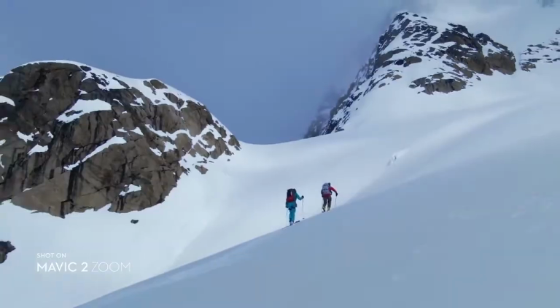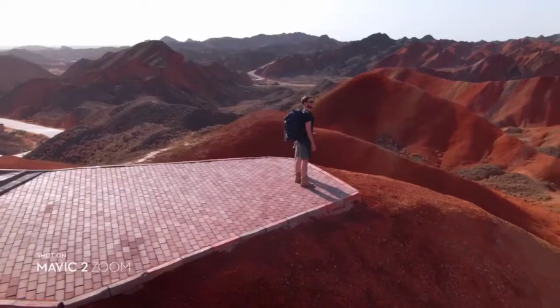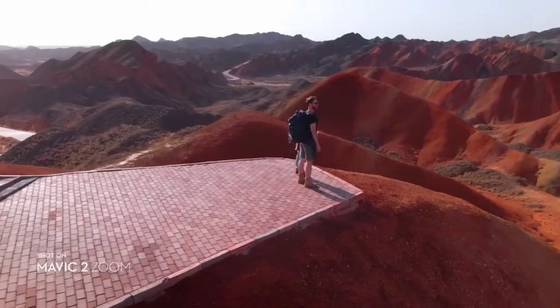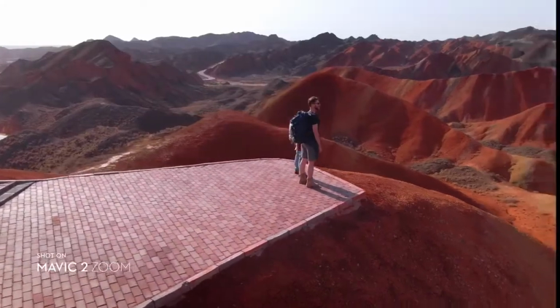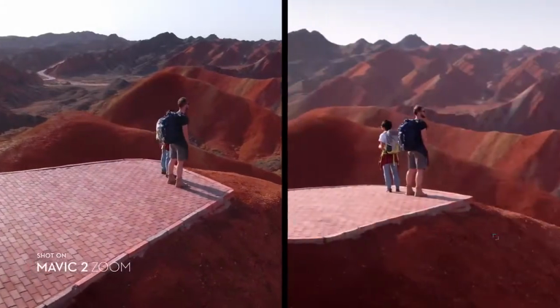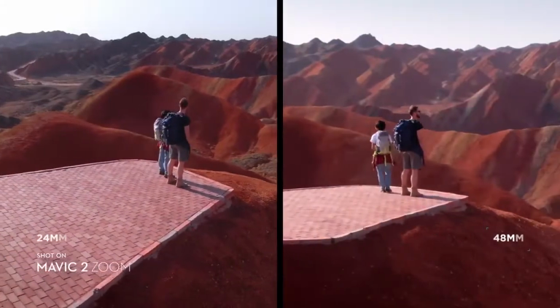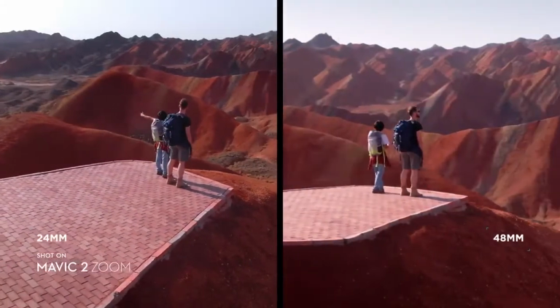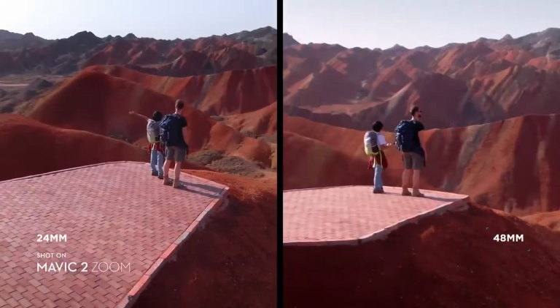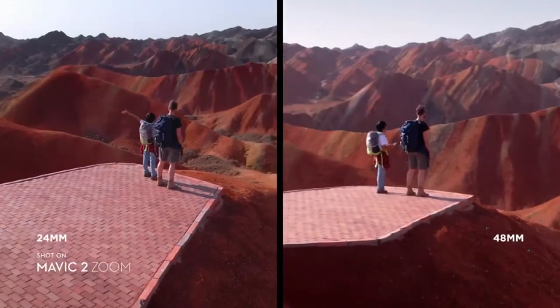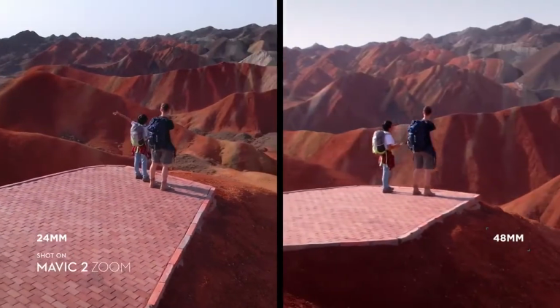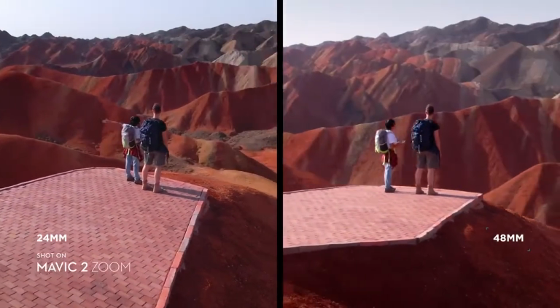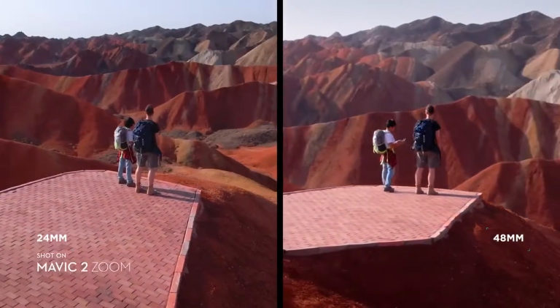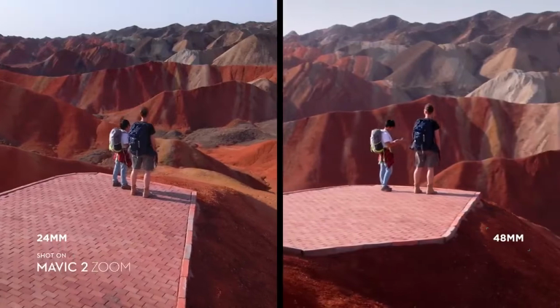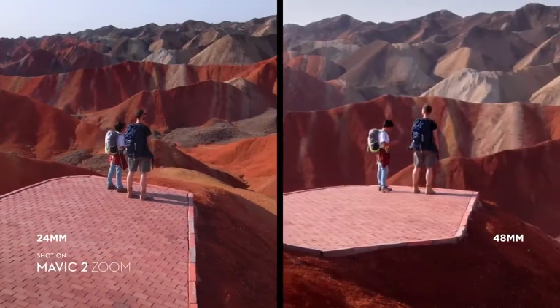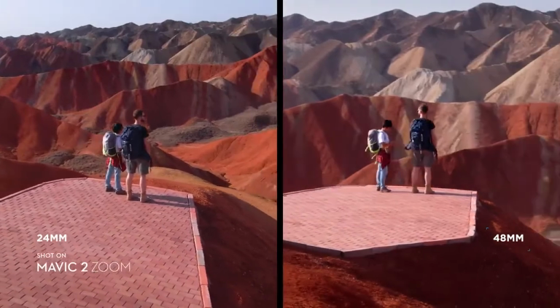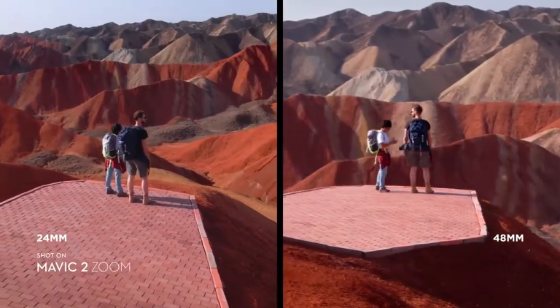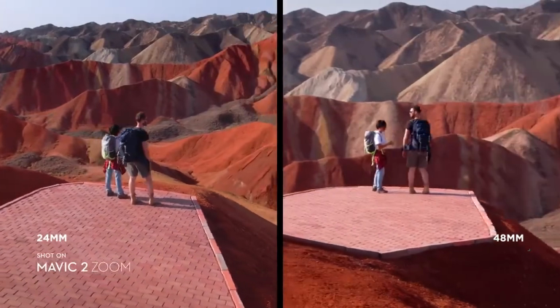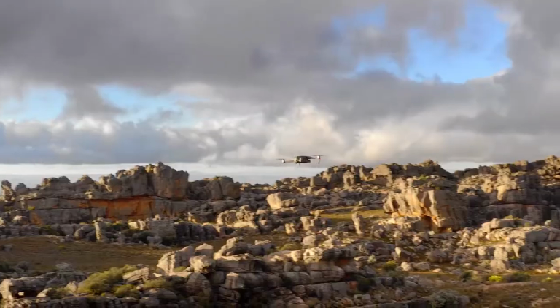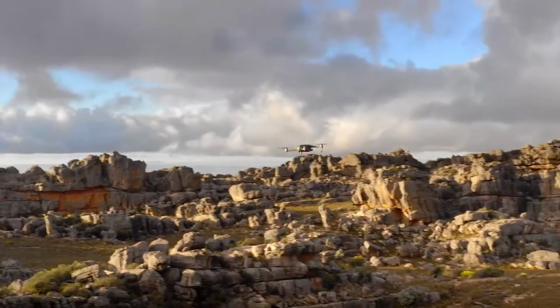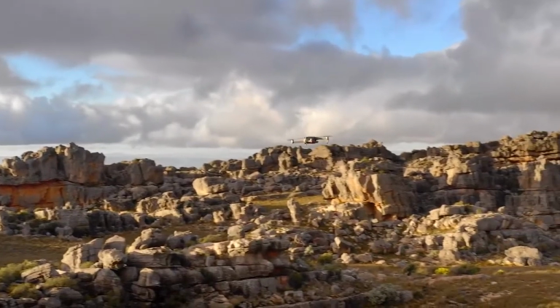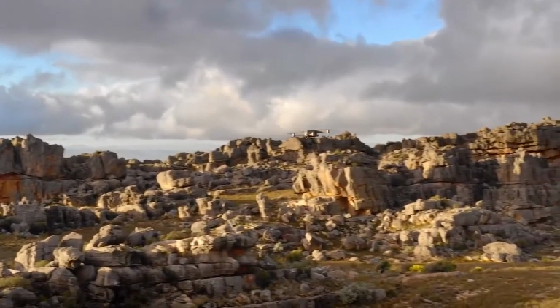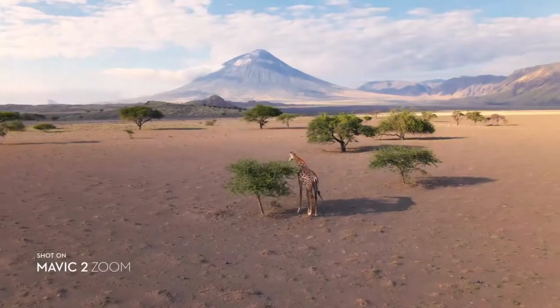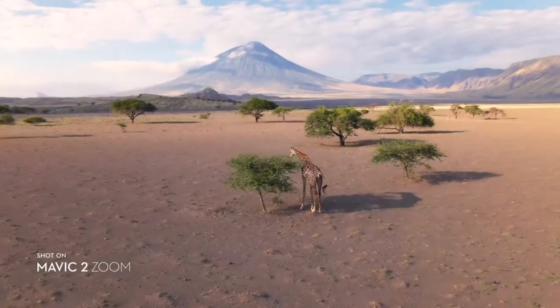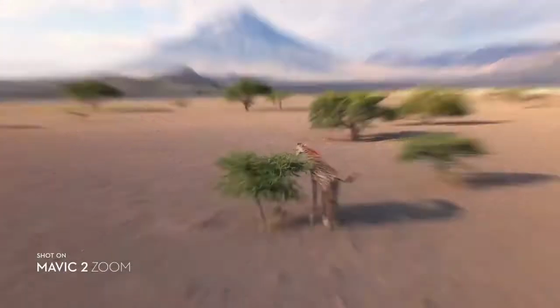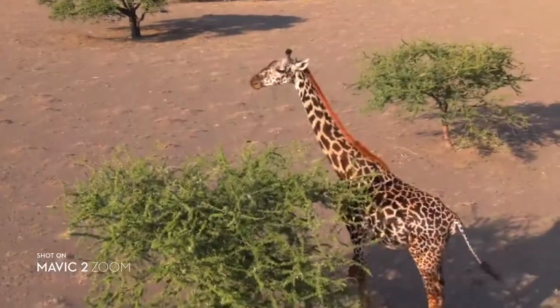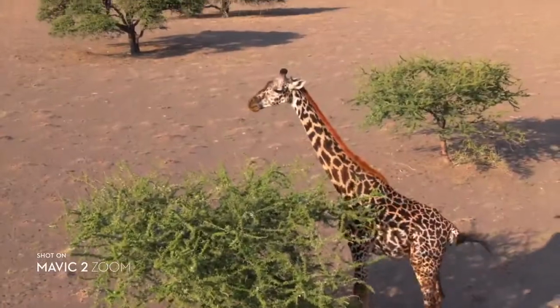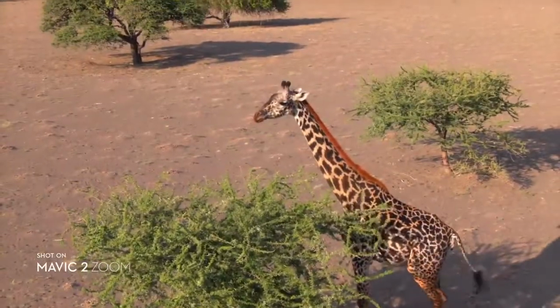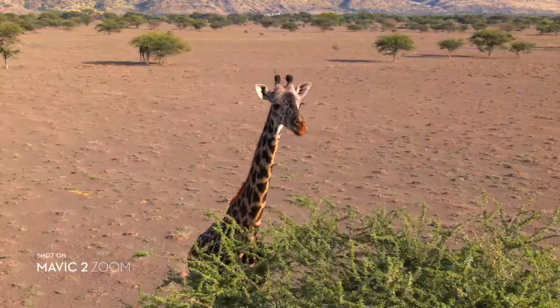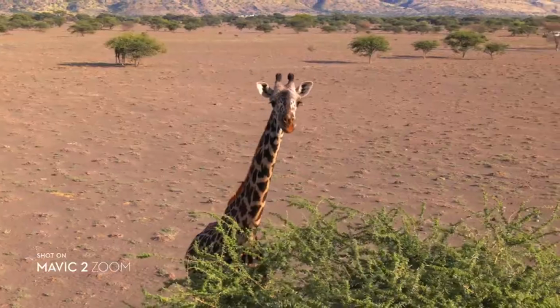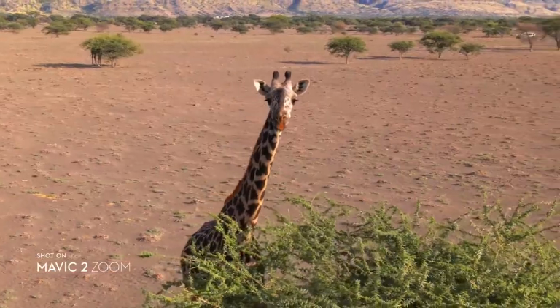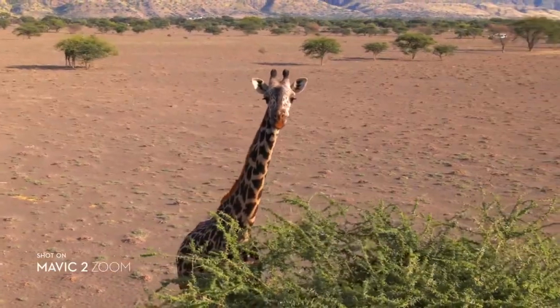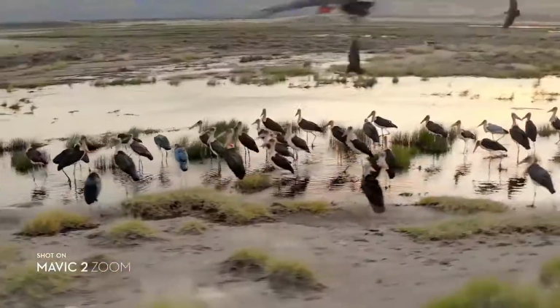The 48mm focal length compresses your perspective, enhancing the parallax effect for a classic cinematic look. You're able to punch in quickly for a tighter shot, even from 100 meters away, keeping a safe distance from your subject.